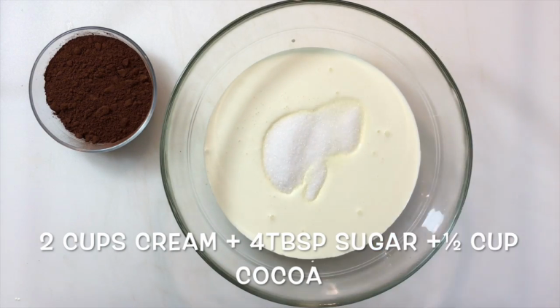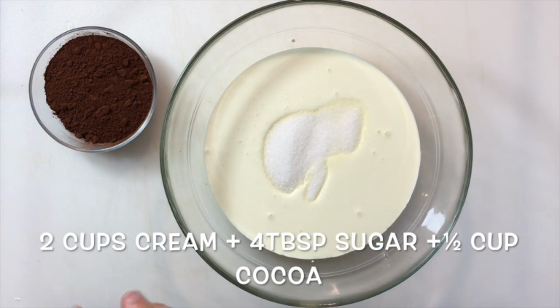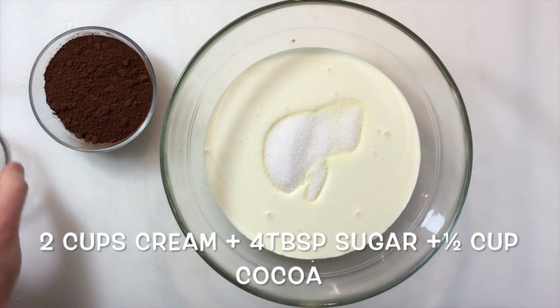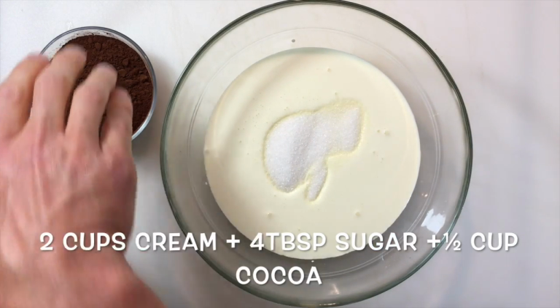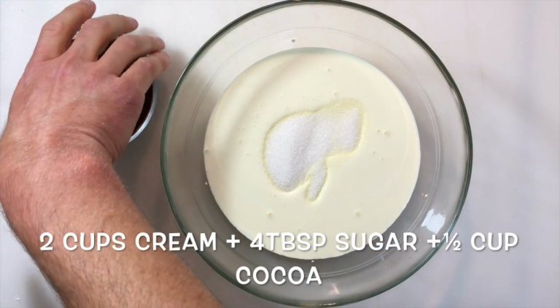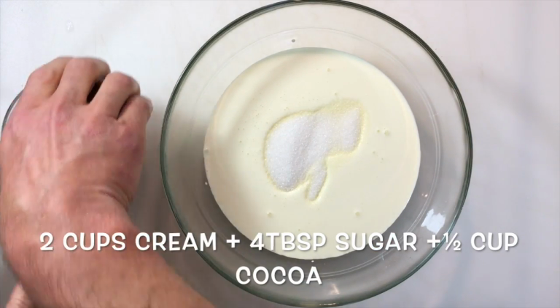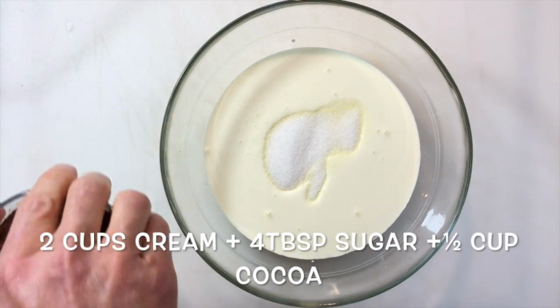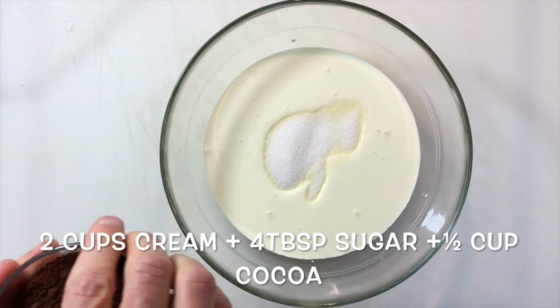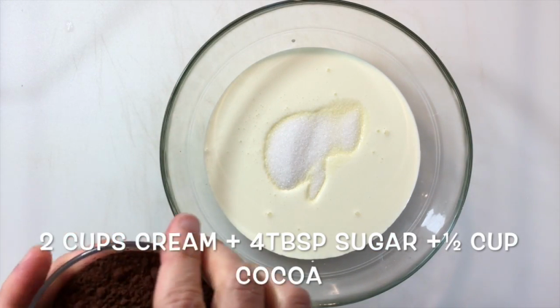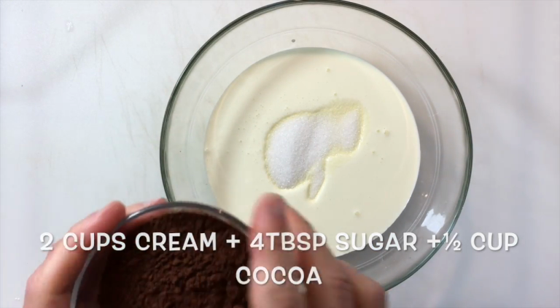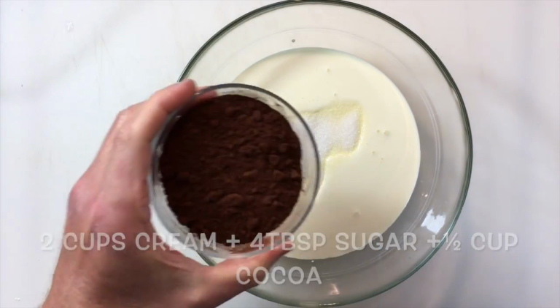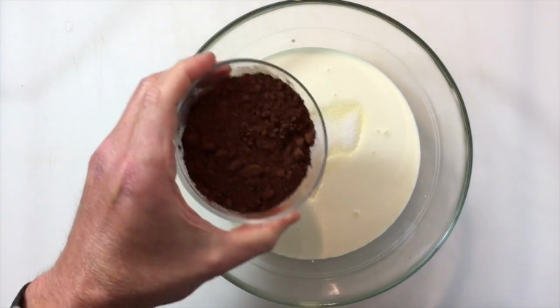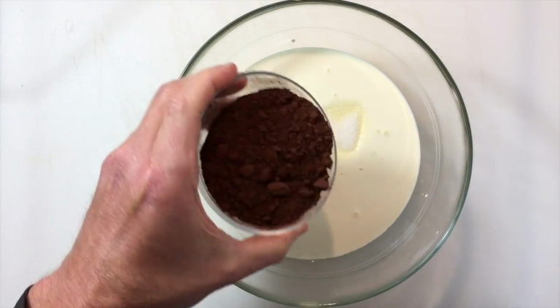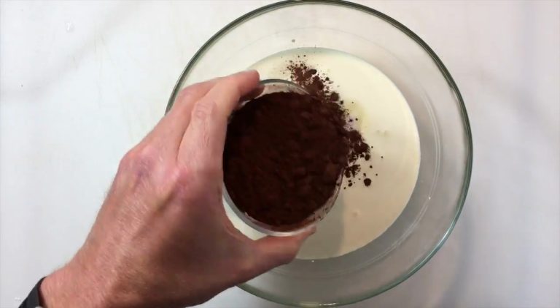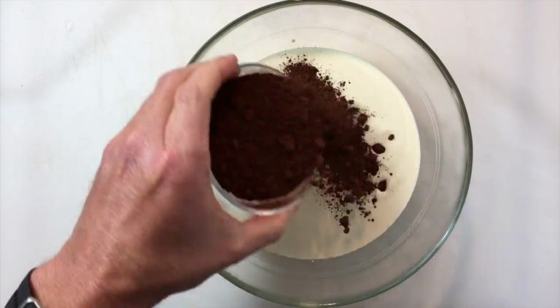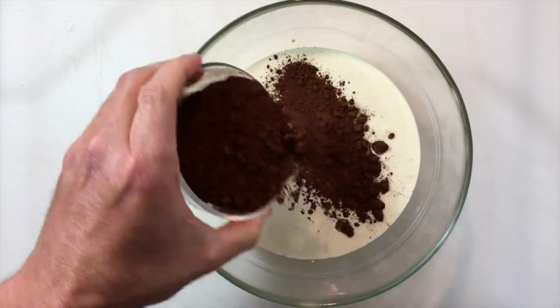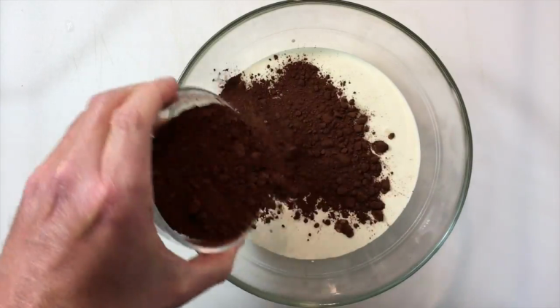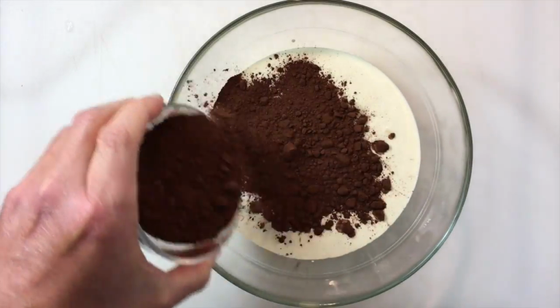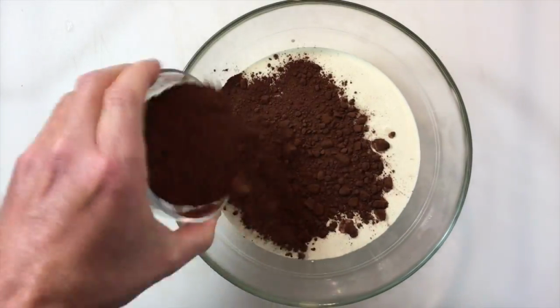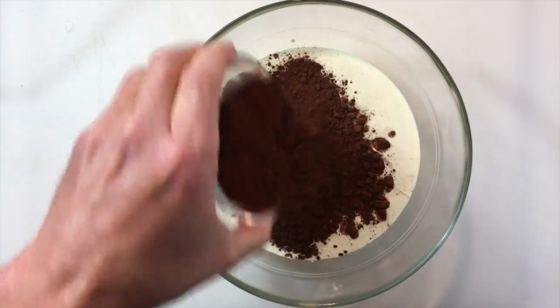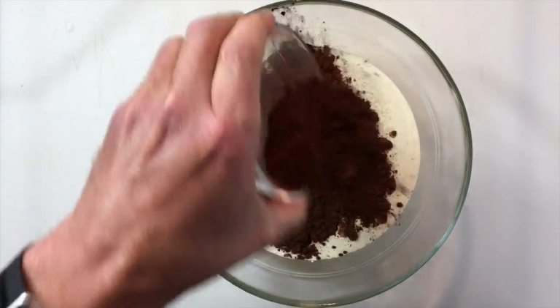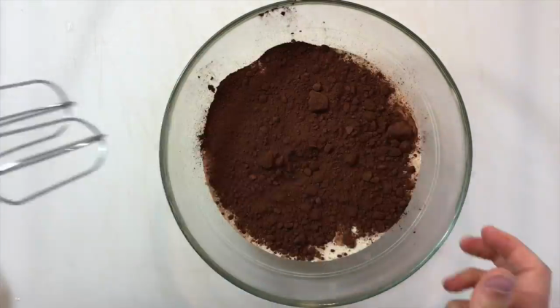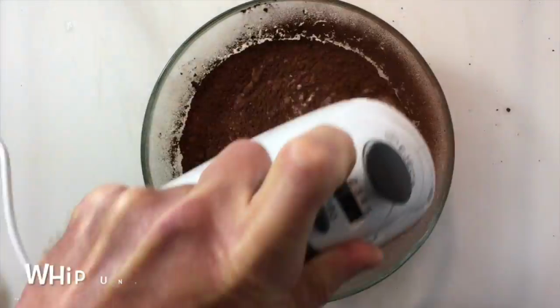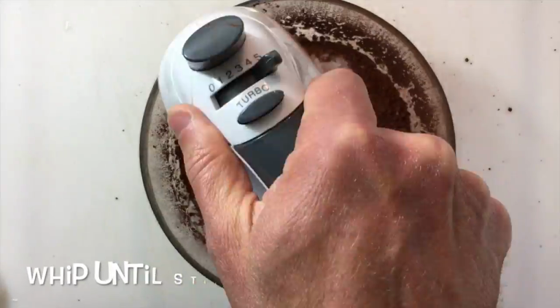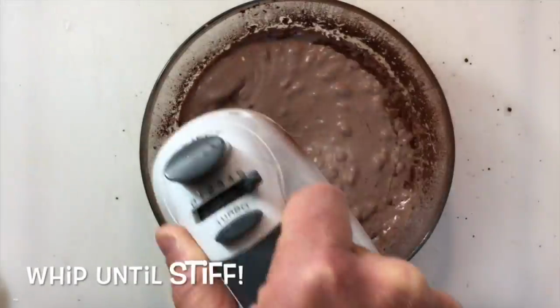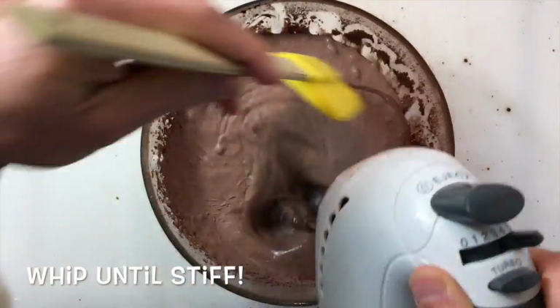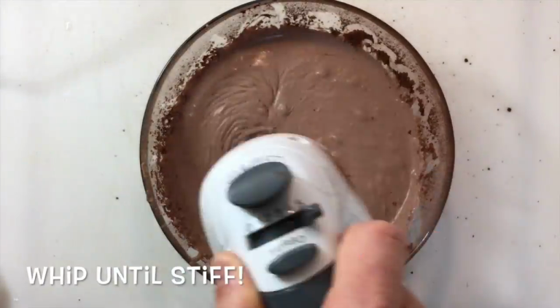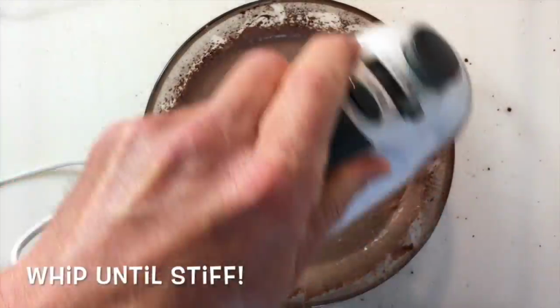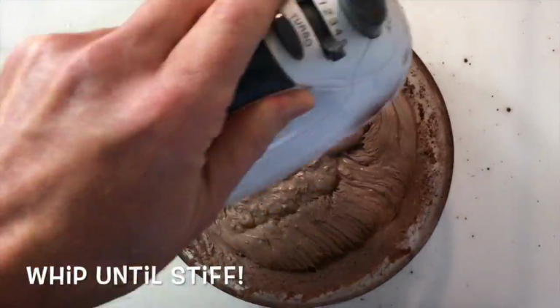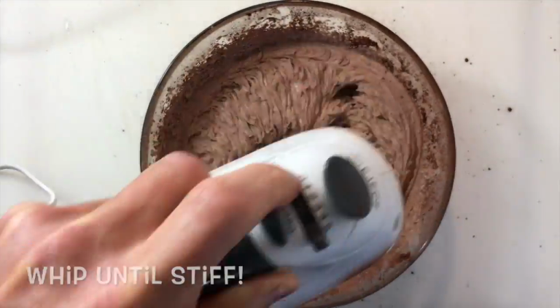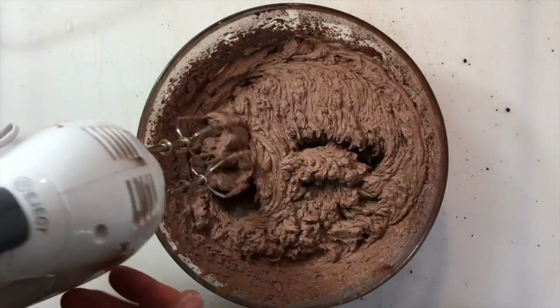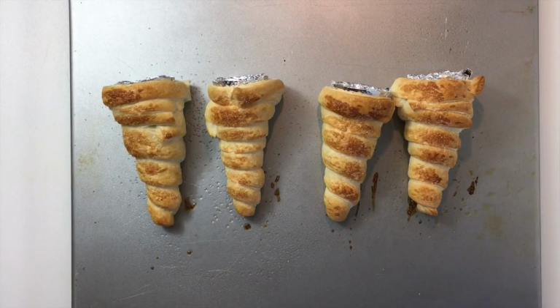To make our chocolate cream filling, I have two cups of heavy cream. To it I'm going to add four tablespoons of sugar and a half a cup of cocoa powder.